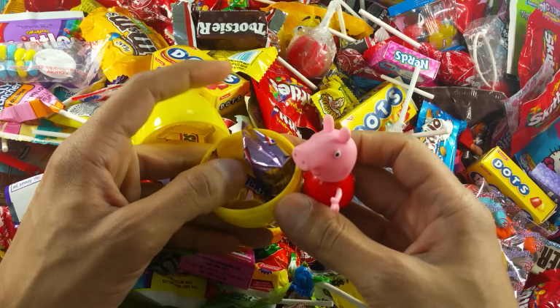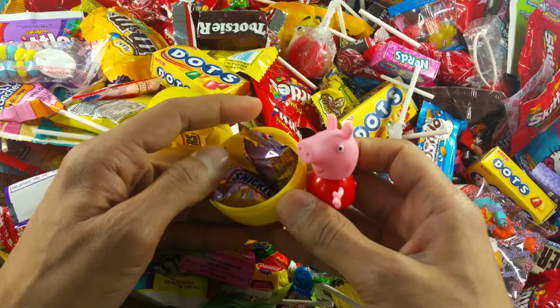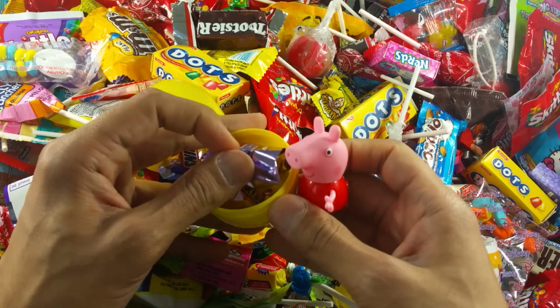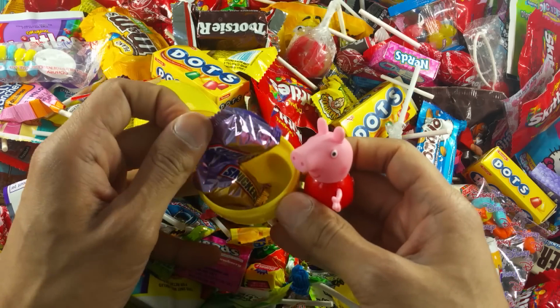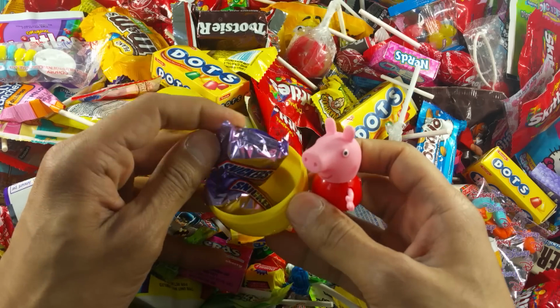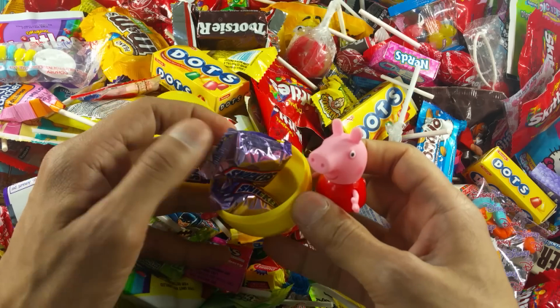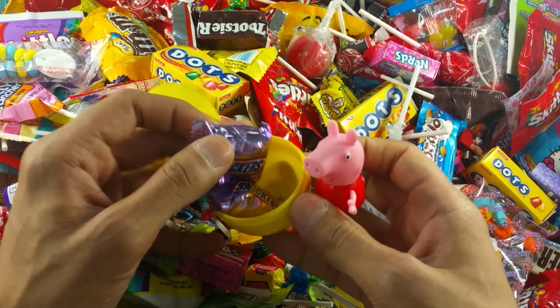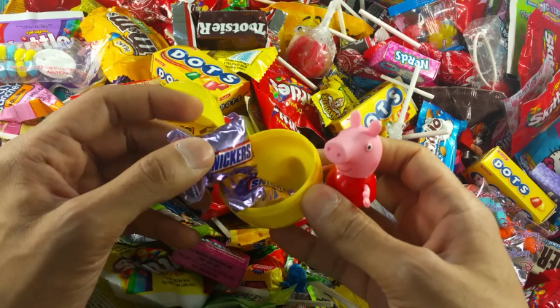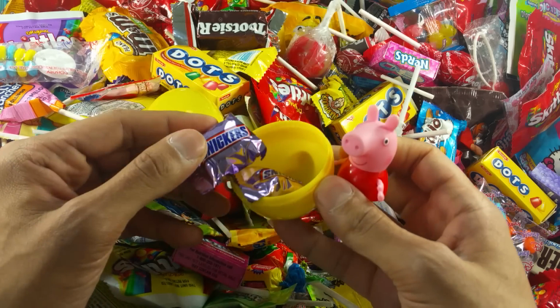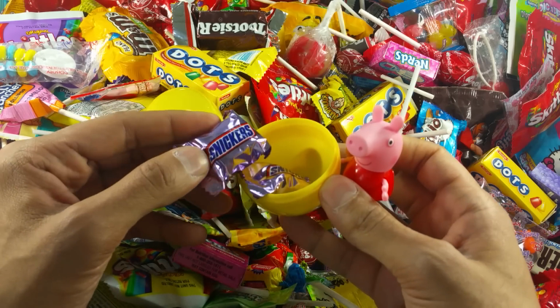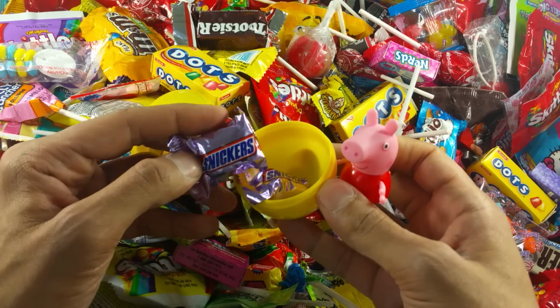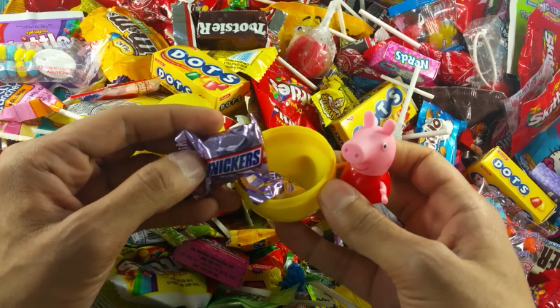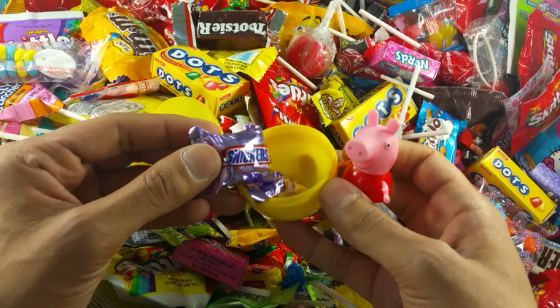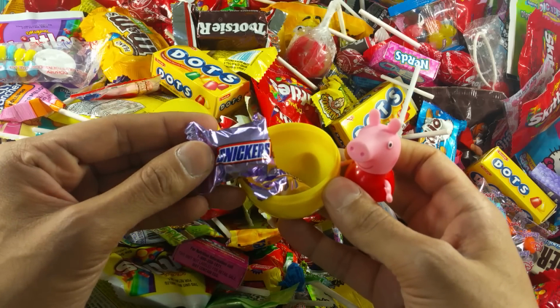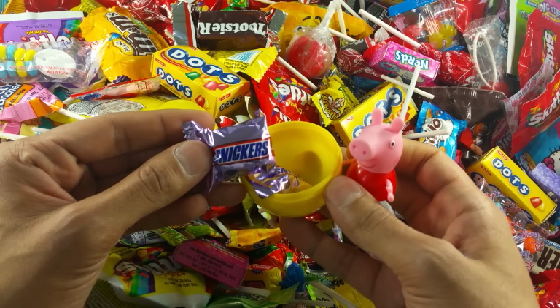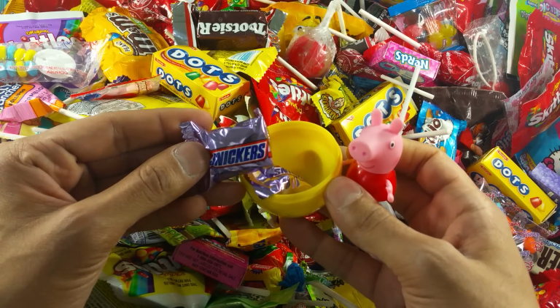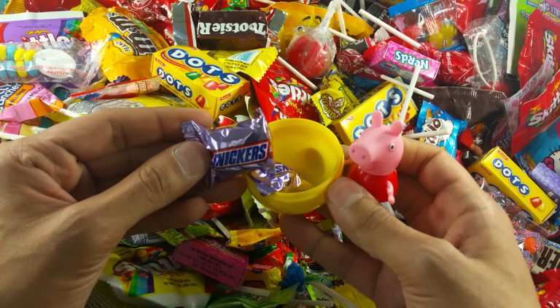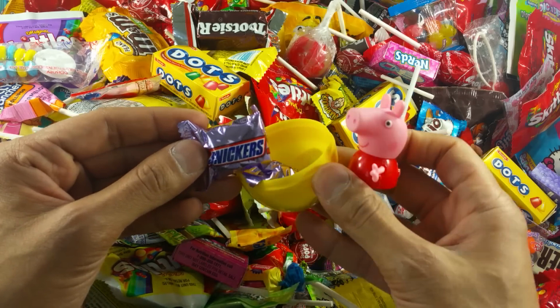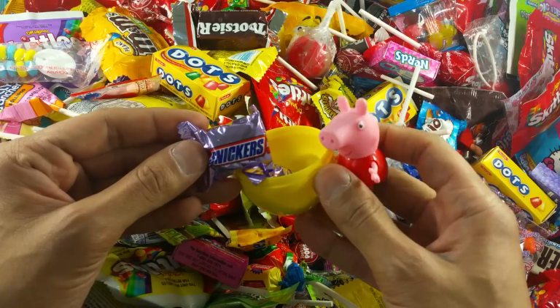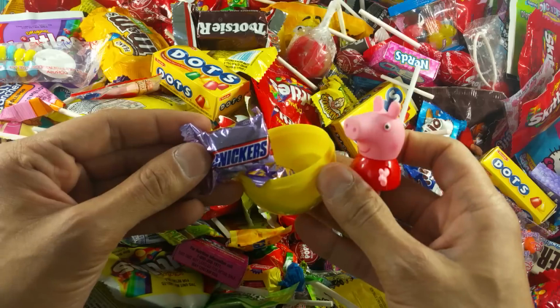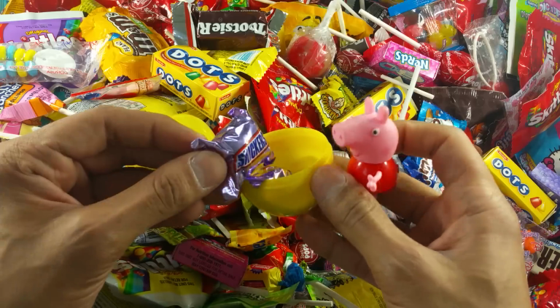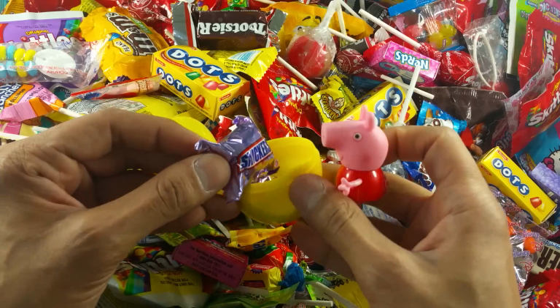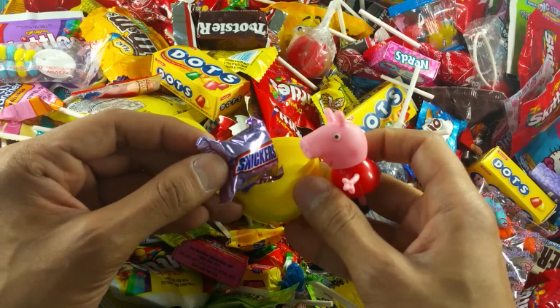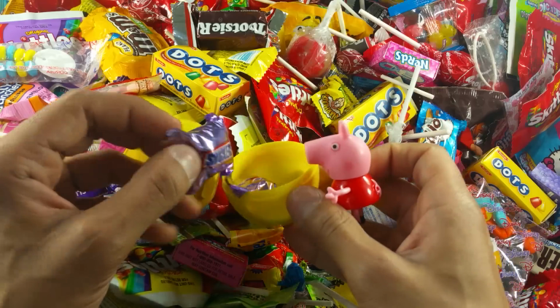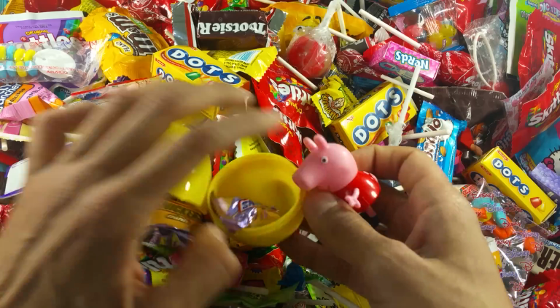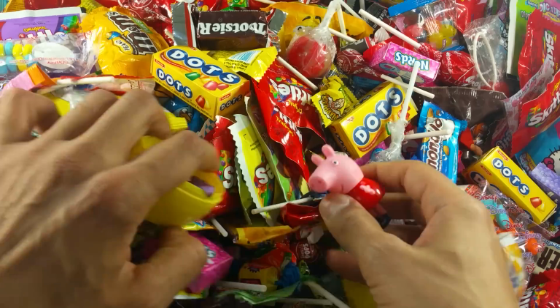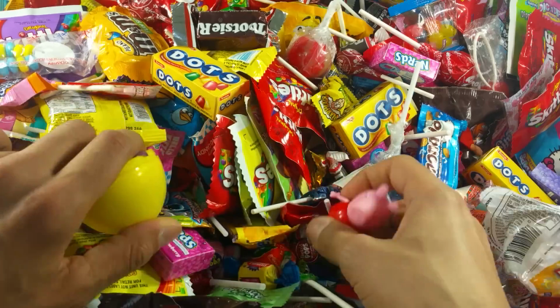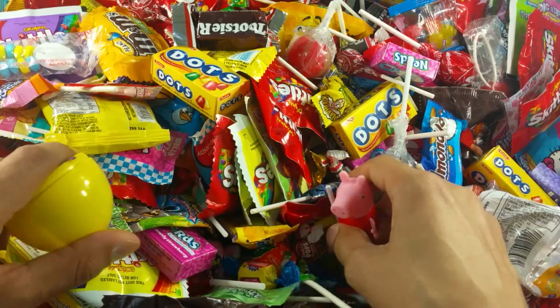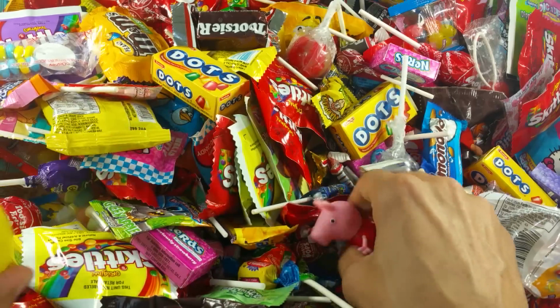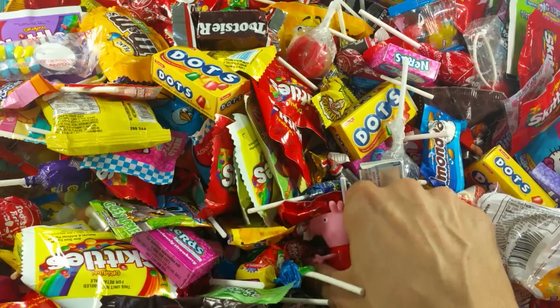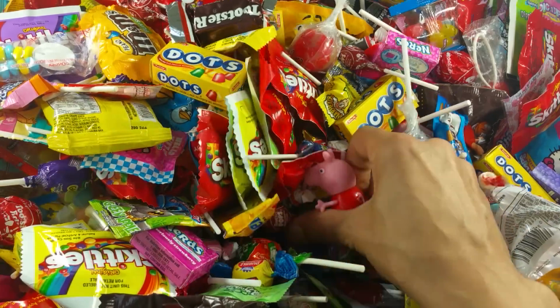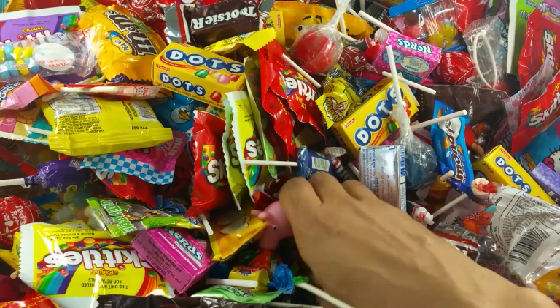Some Snickers candy! They look very yummy, right? Yay! Okay, let's go look for some more. Peppa Pig is going back in the candy to look if there are any more surprise eggs.